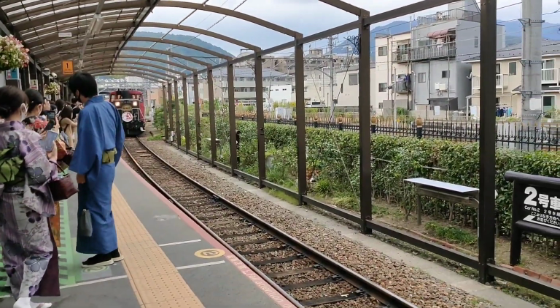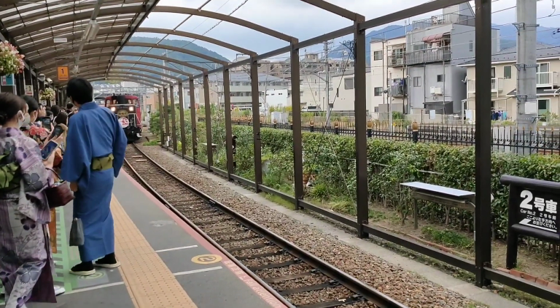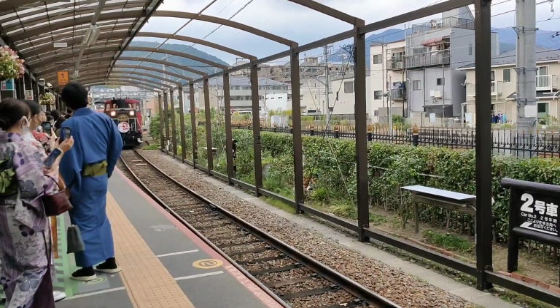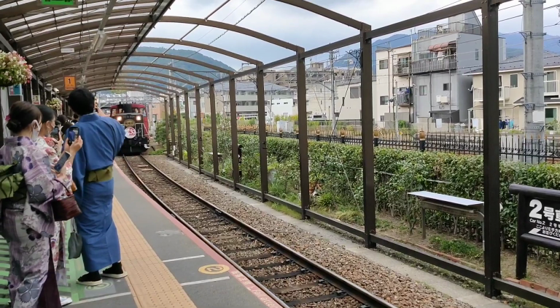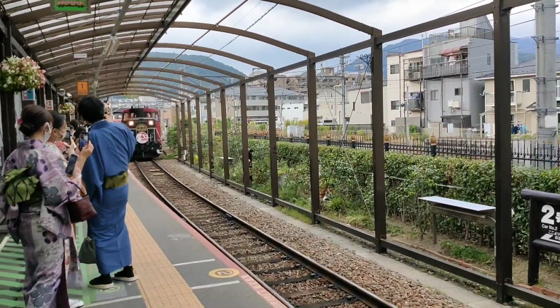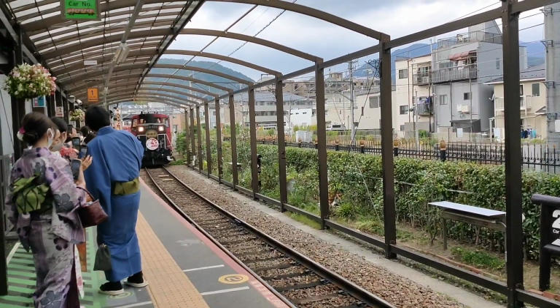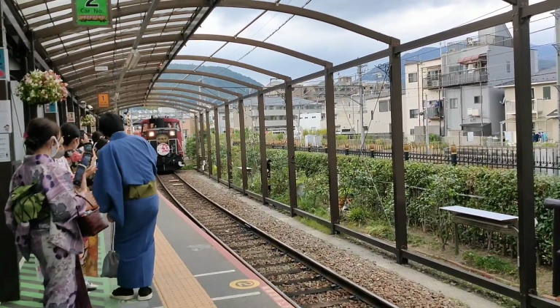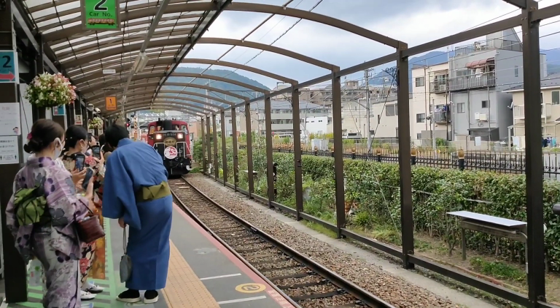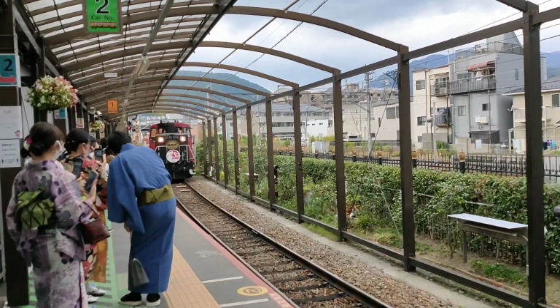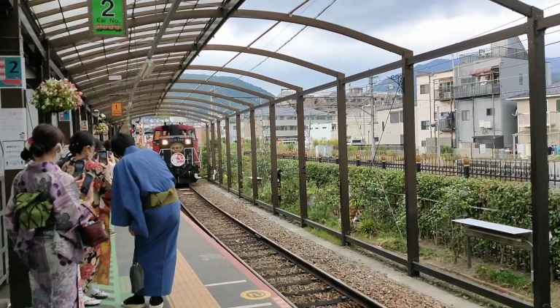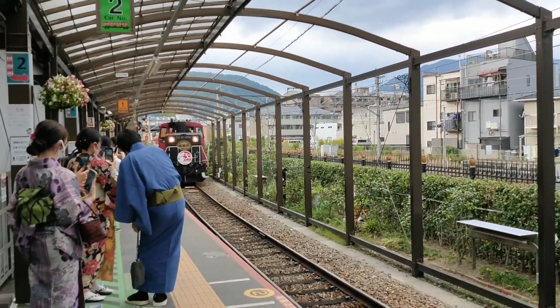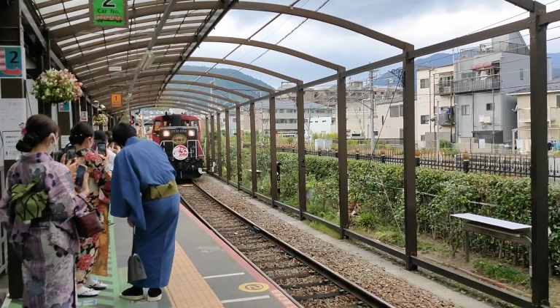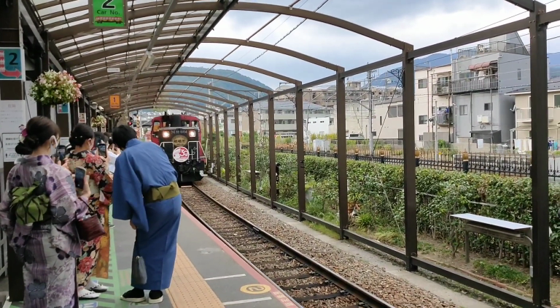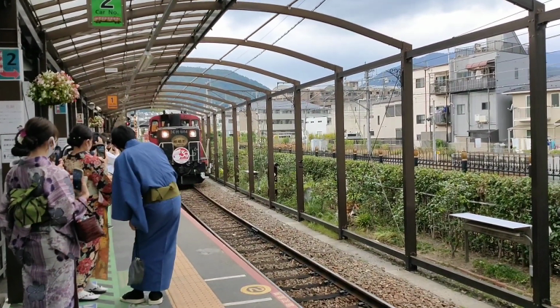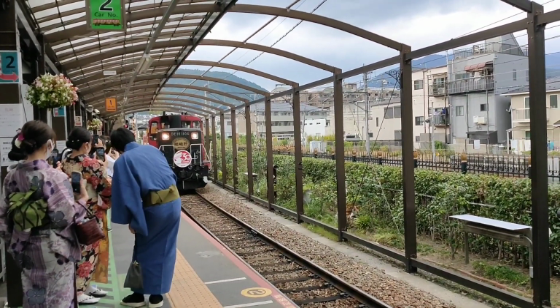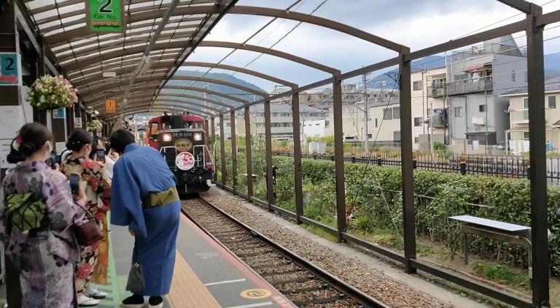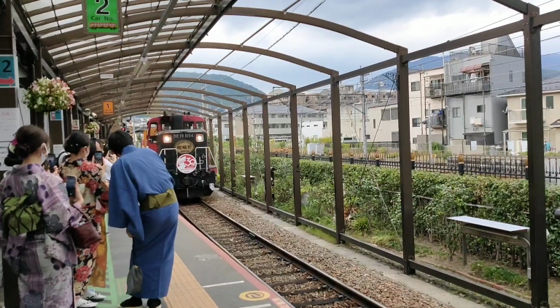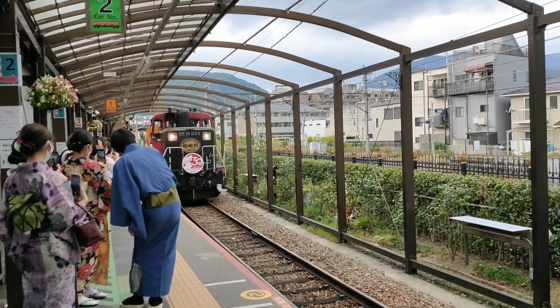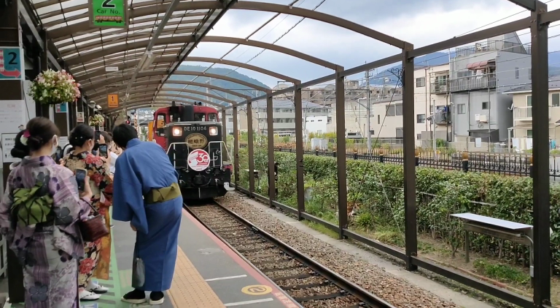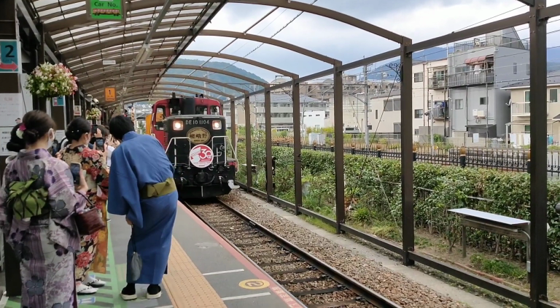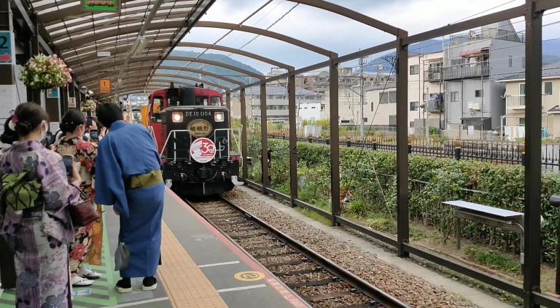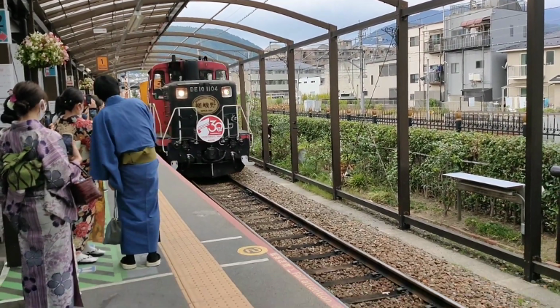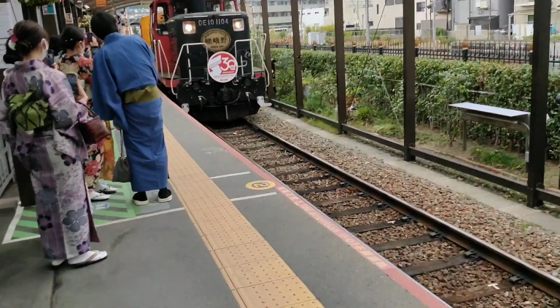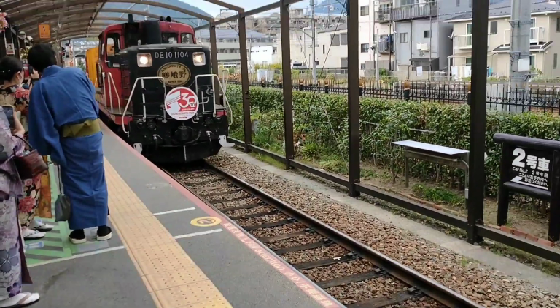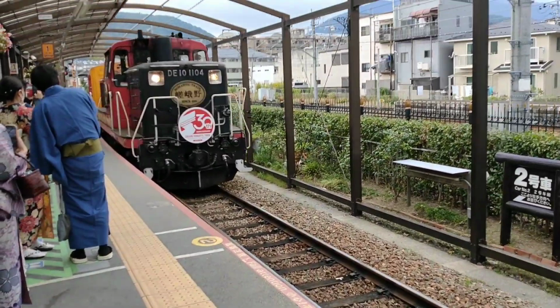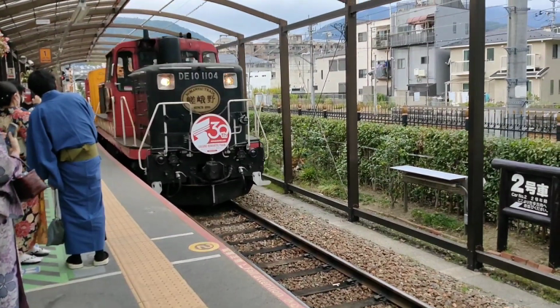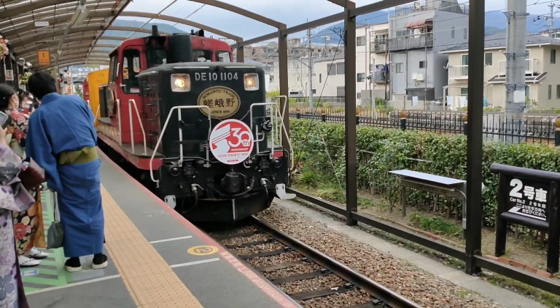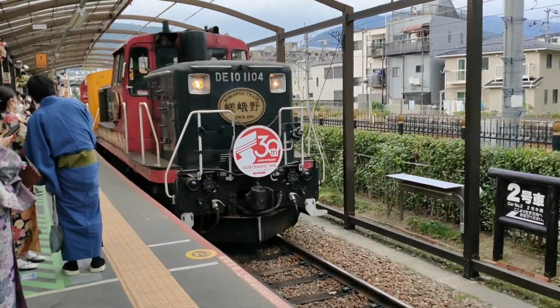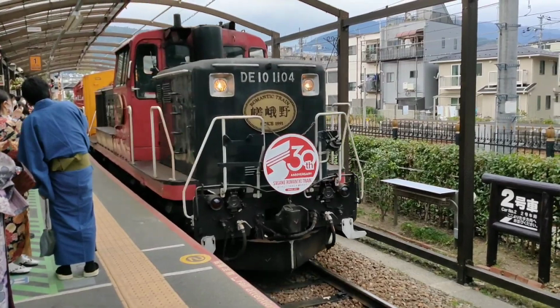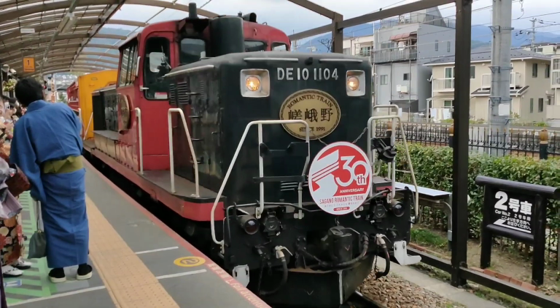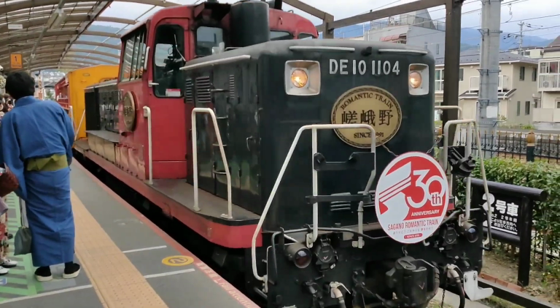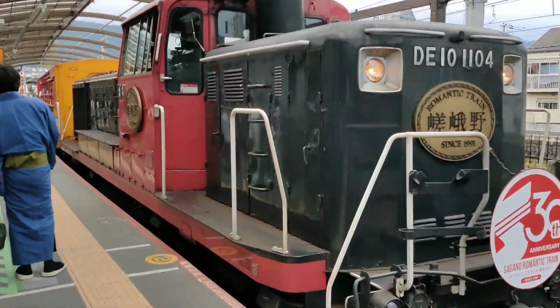From JR Kyoto station, change to the Sagano line and get off at Sagano Arashiyama station to reach Sagano Torokko station. It takes about 20 minutes from Kyoto station.